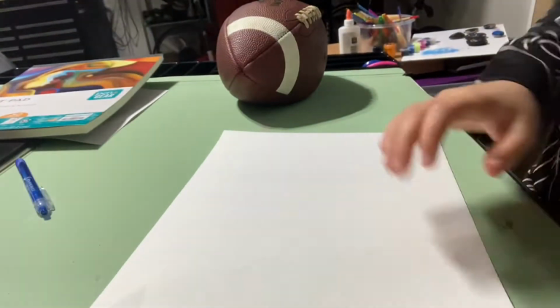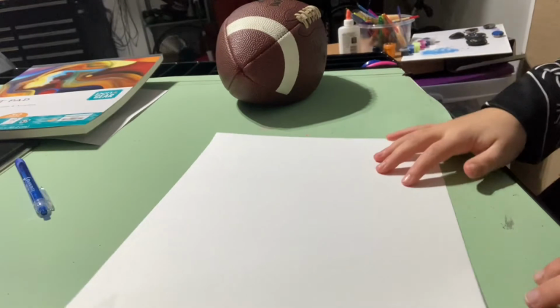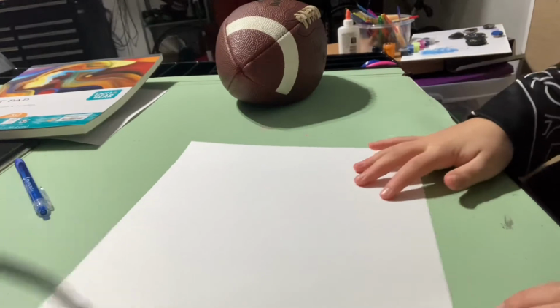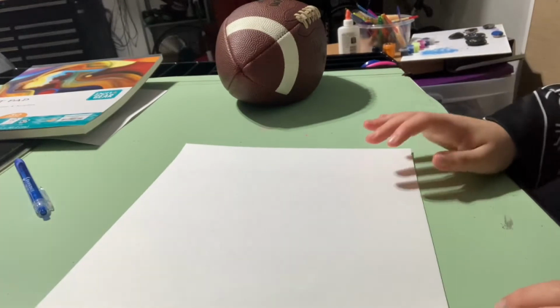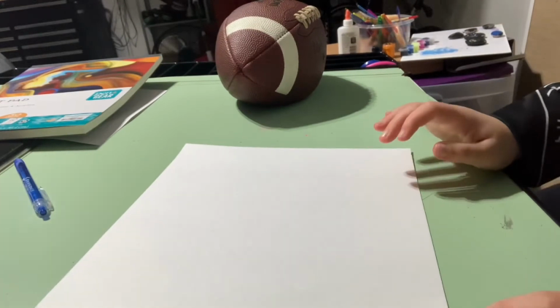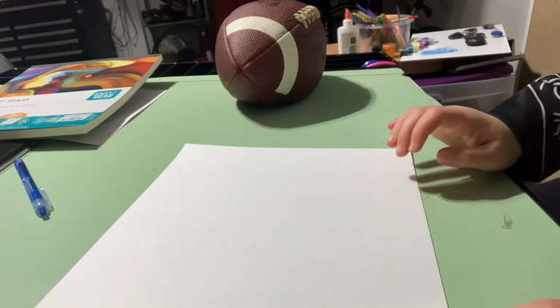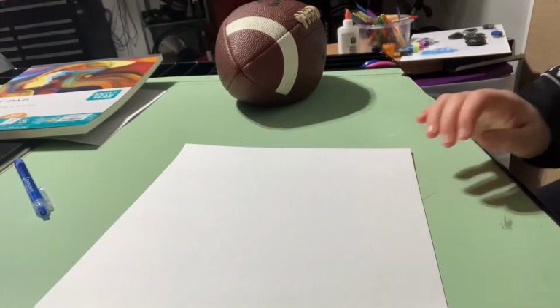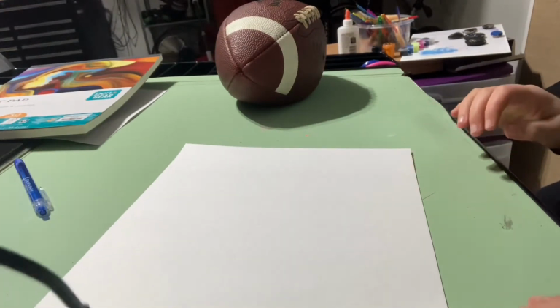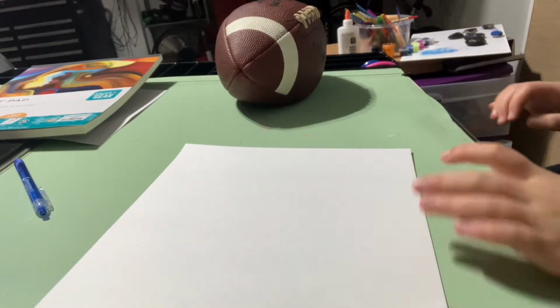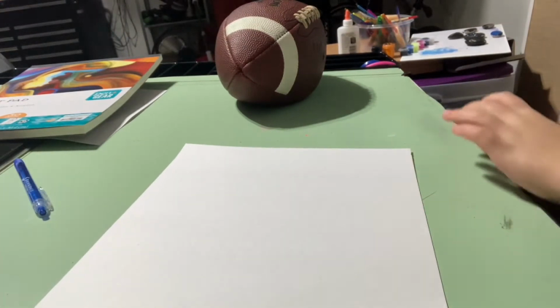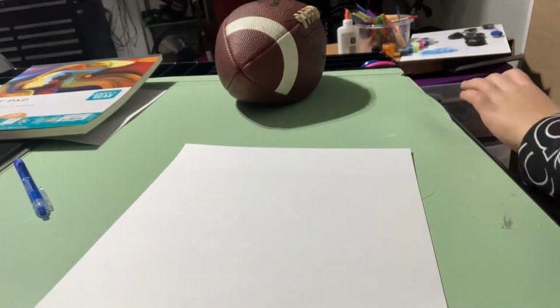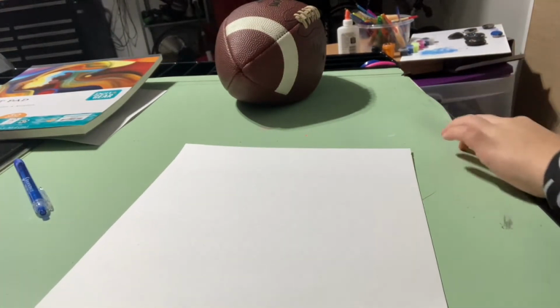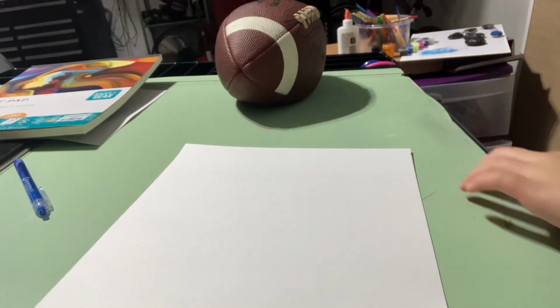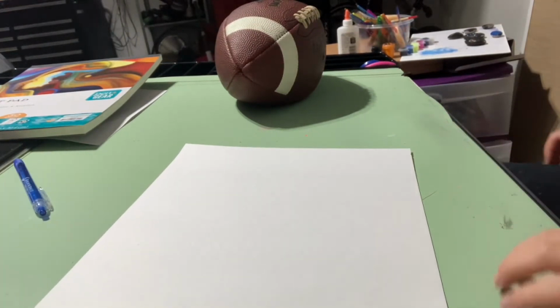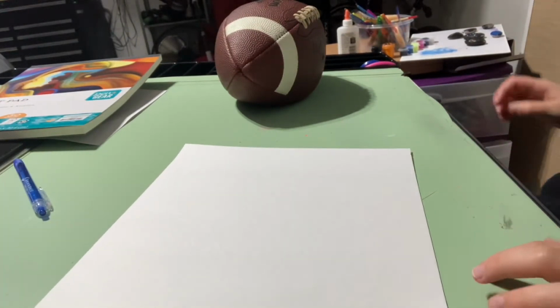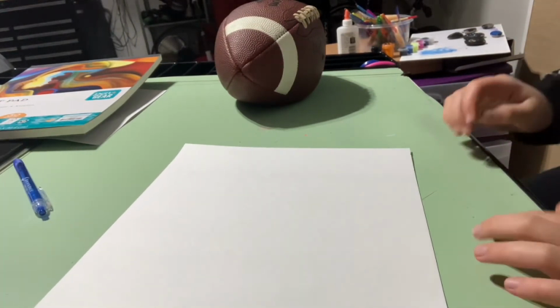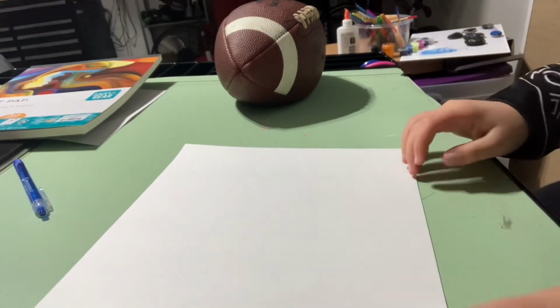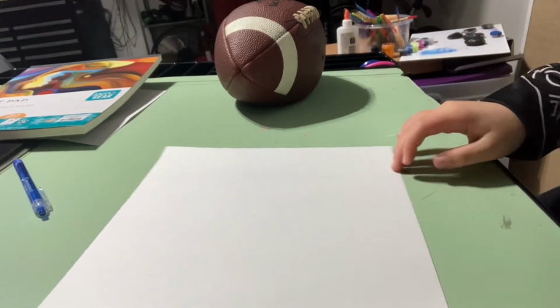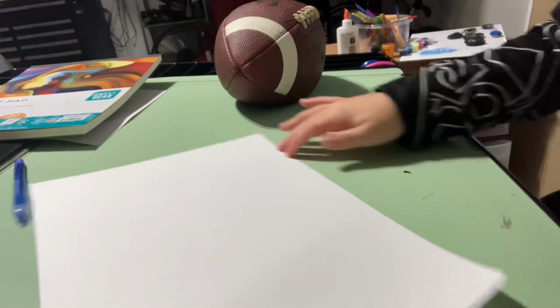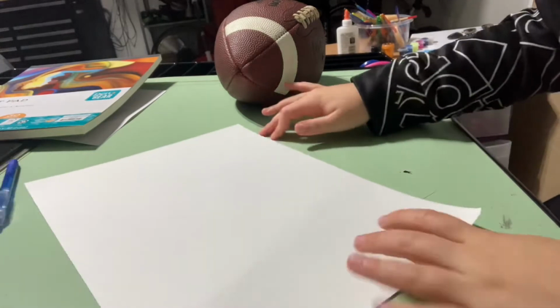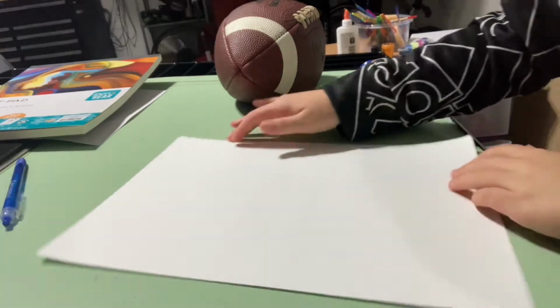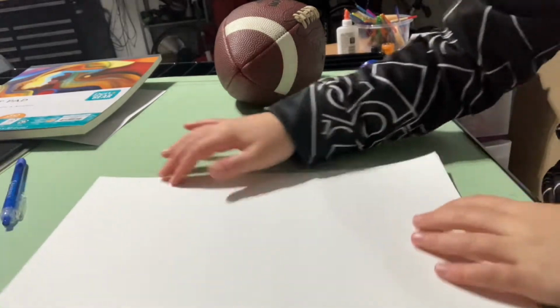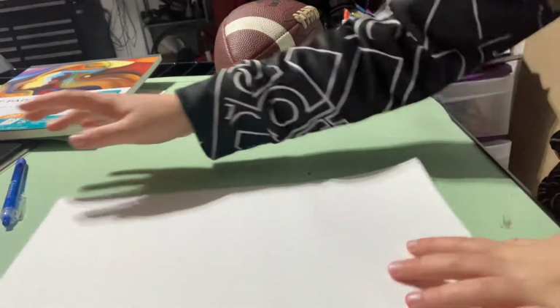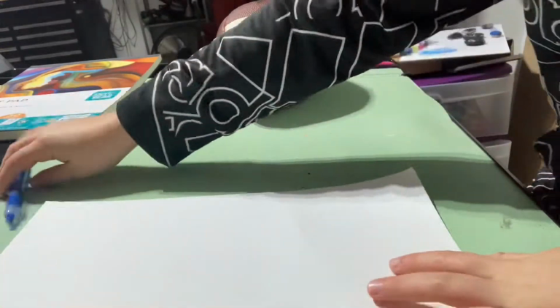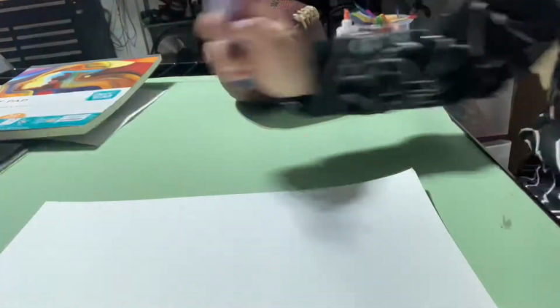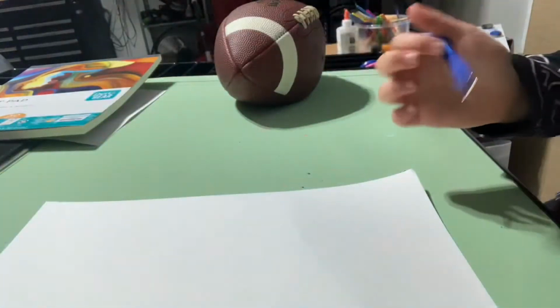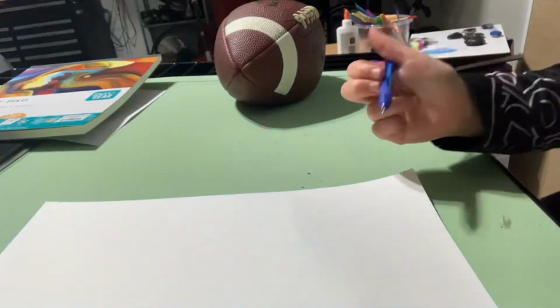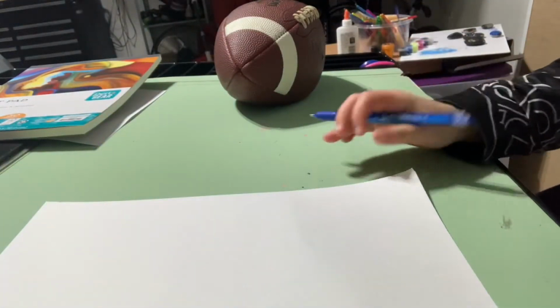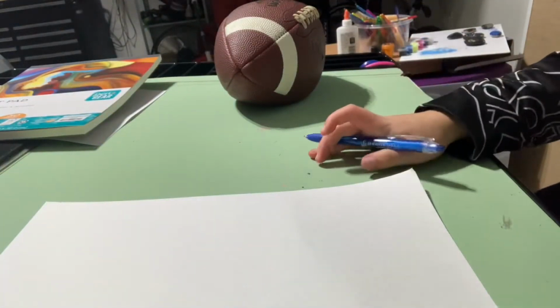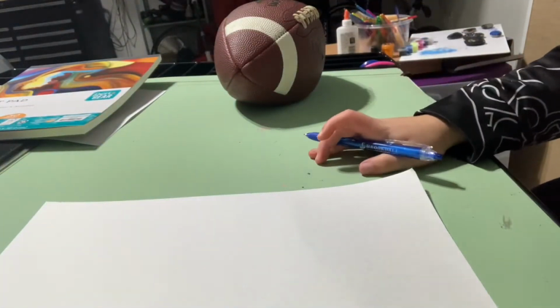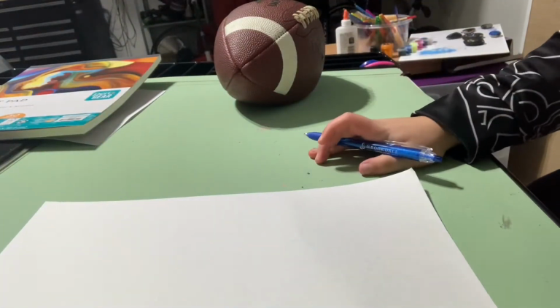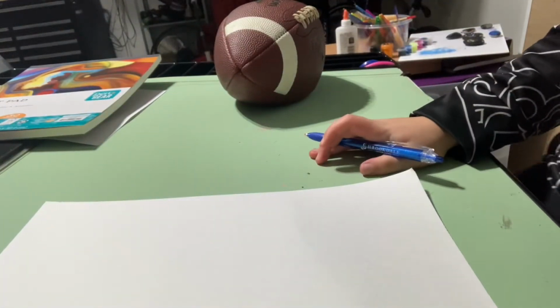So today guys we are going to be drawing a cheerleader. I'm gonna do it this way, get my paper this way, so it's easier for y'all to see it.